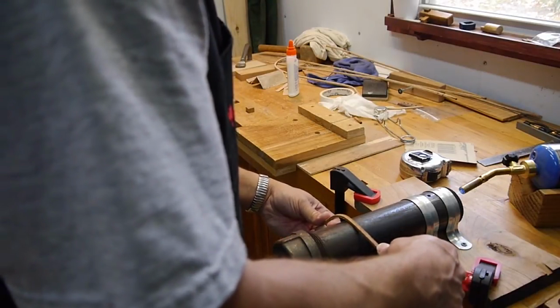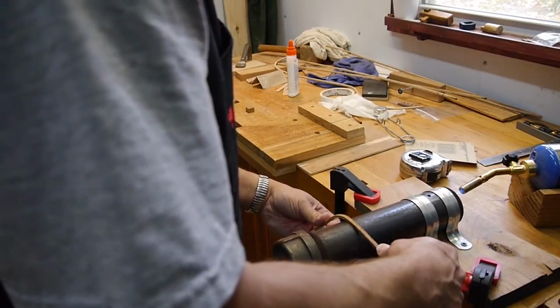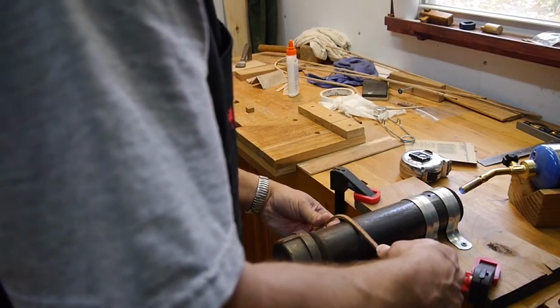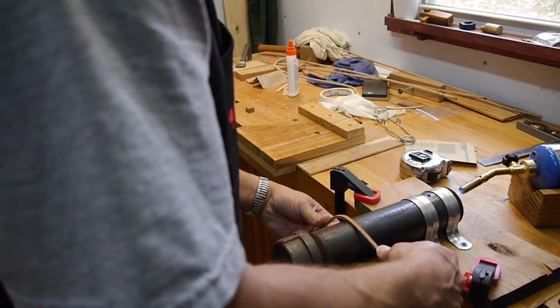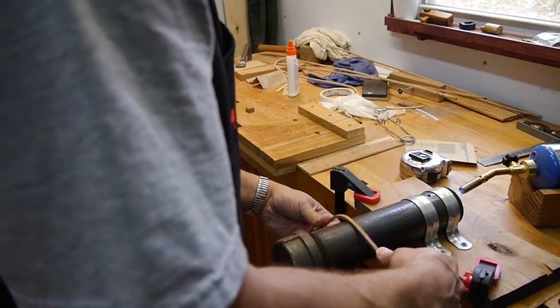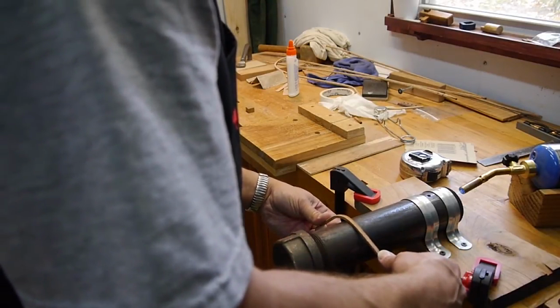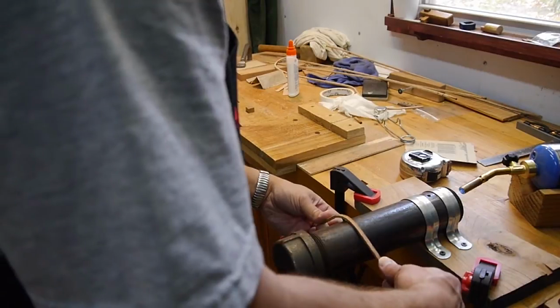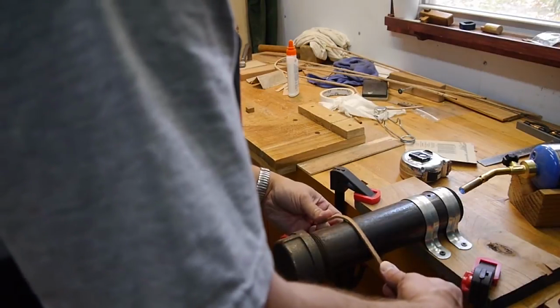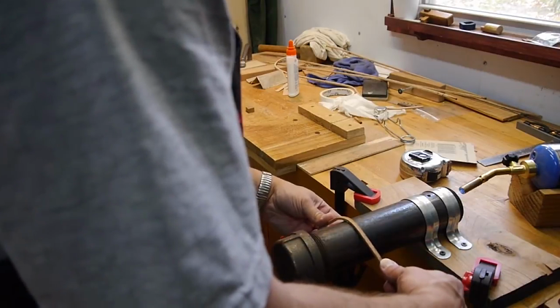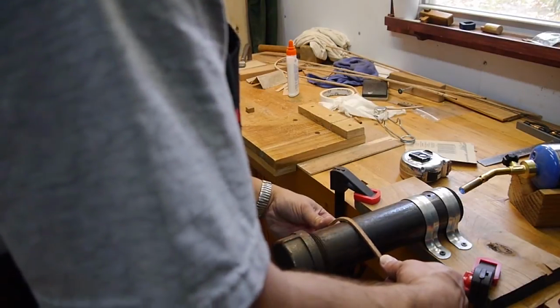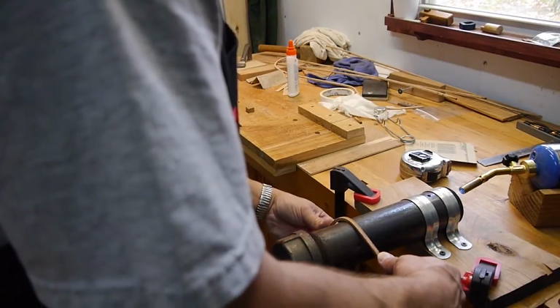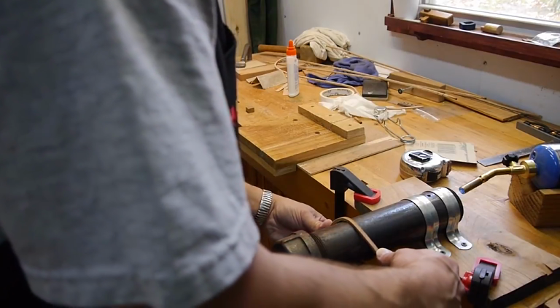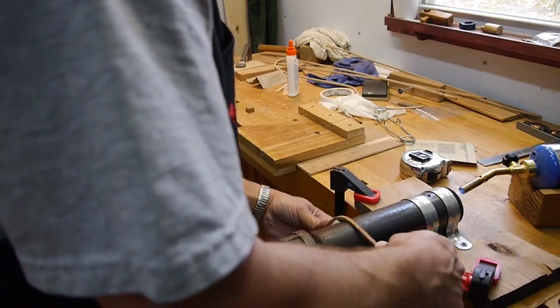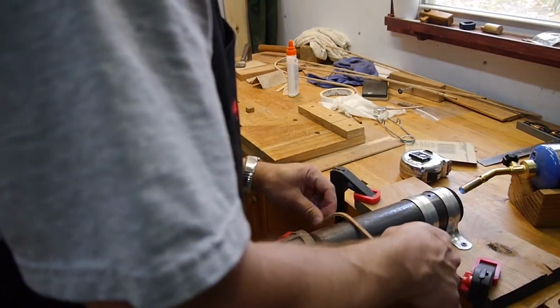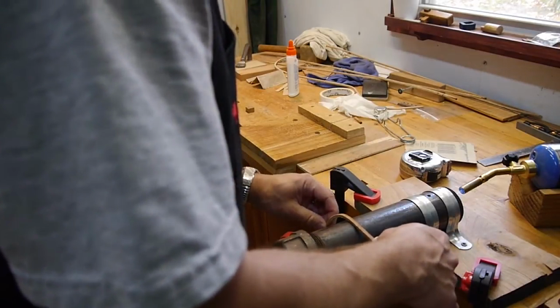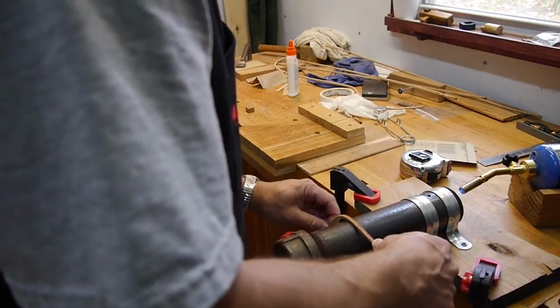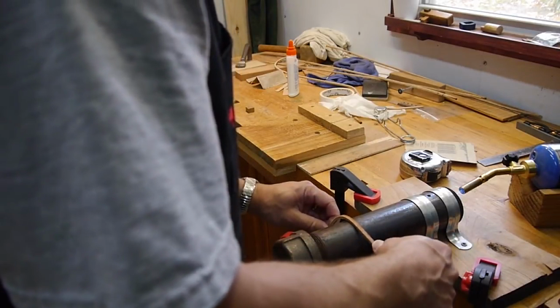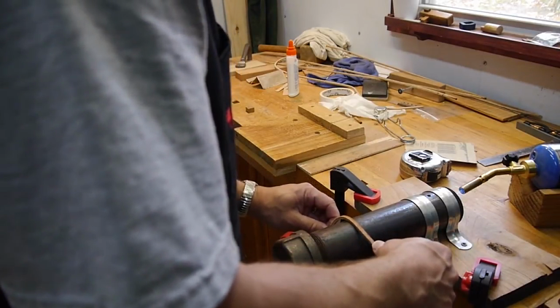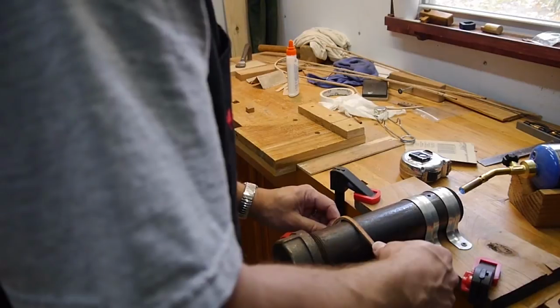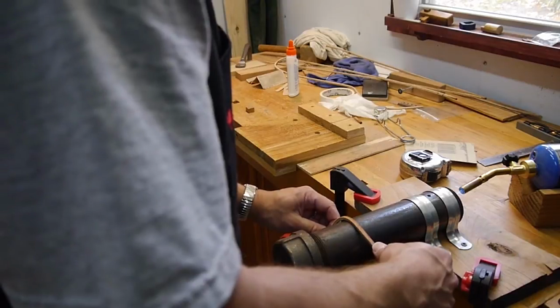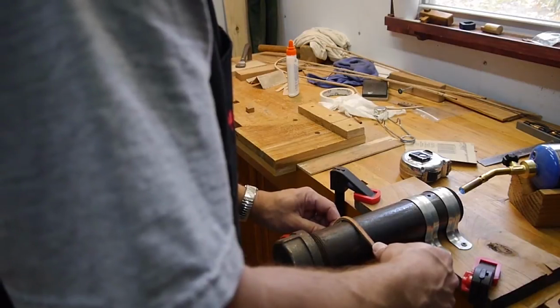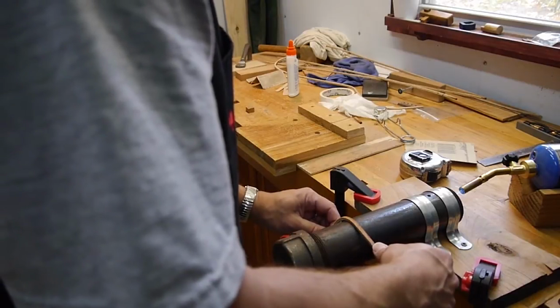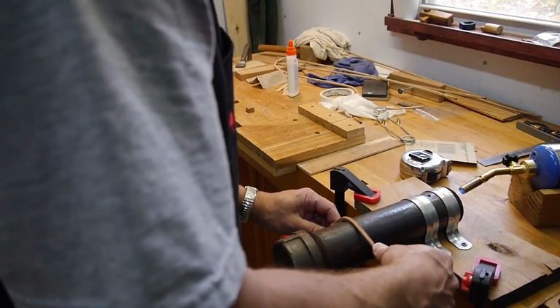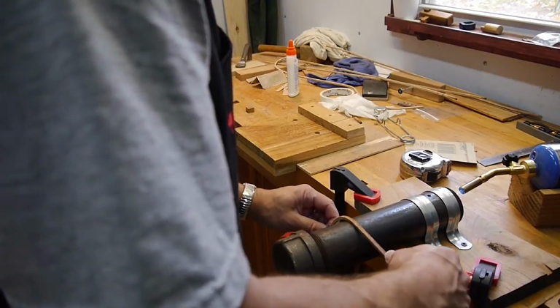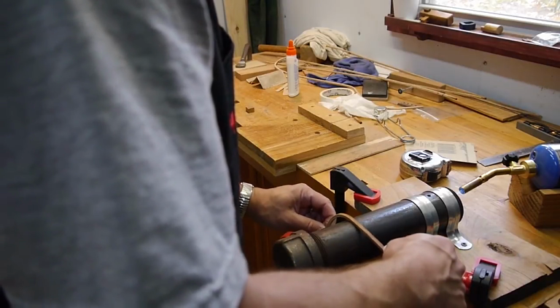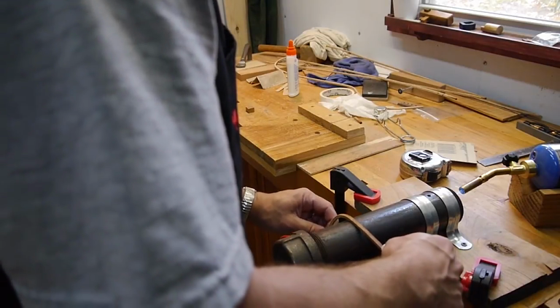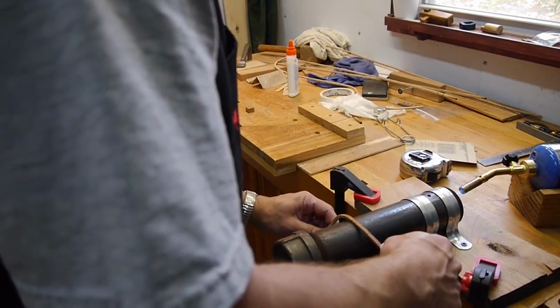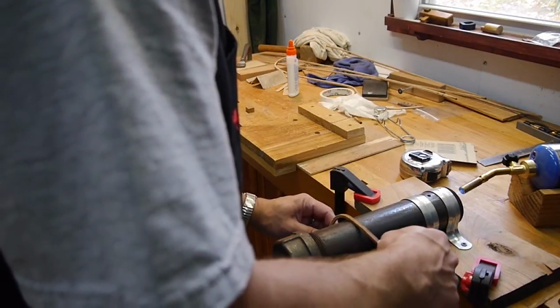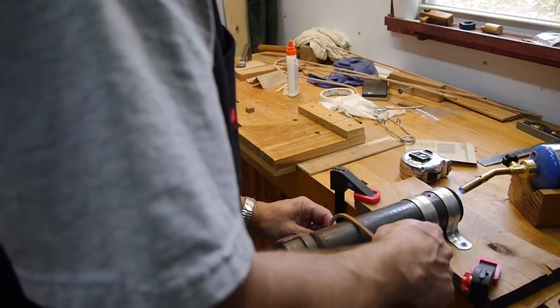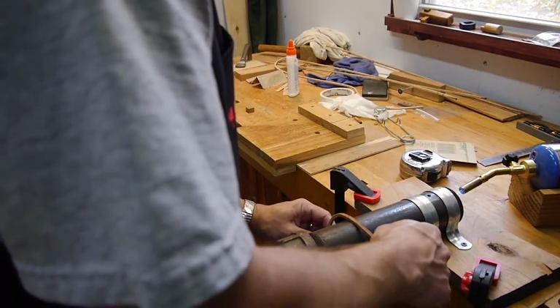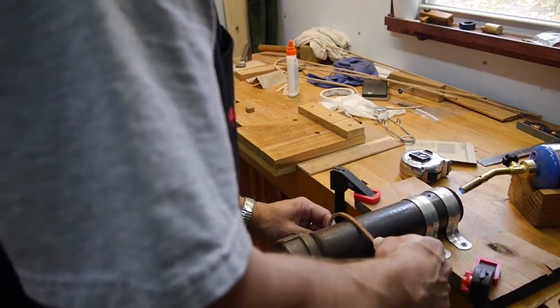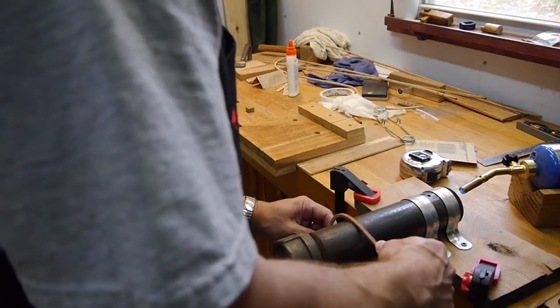I just put some light pressure on it. As the heat penetrates through into the wood, it will just give way, just real gently. Then you want to keep it moving. This is a round pipe.